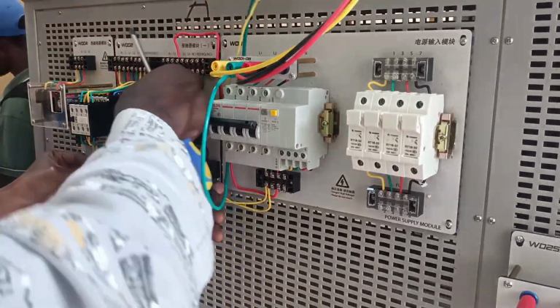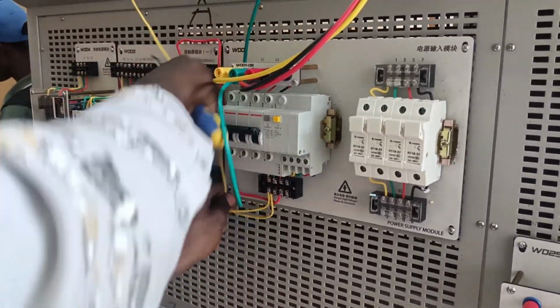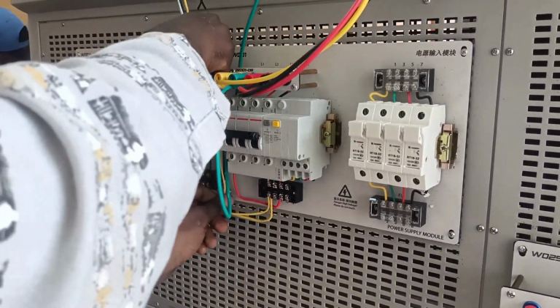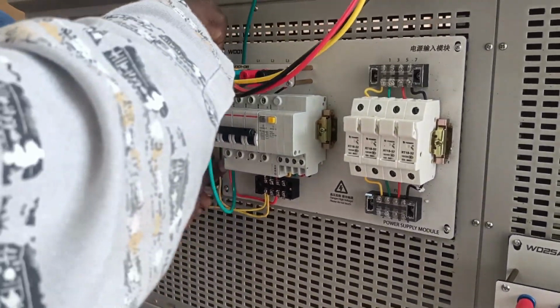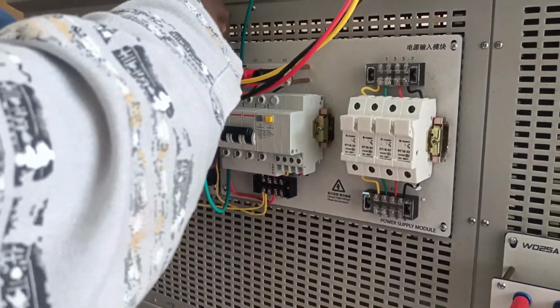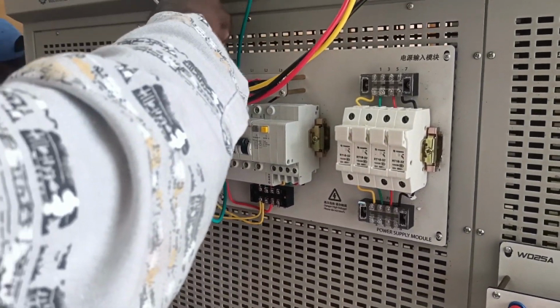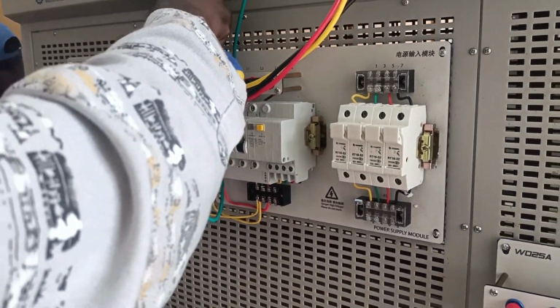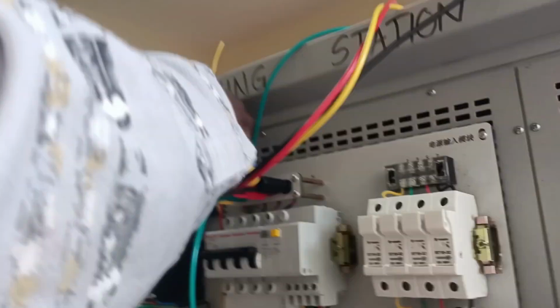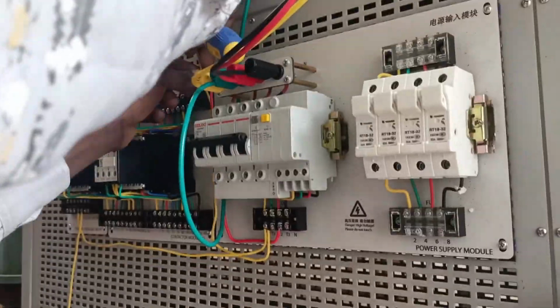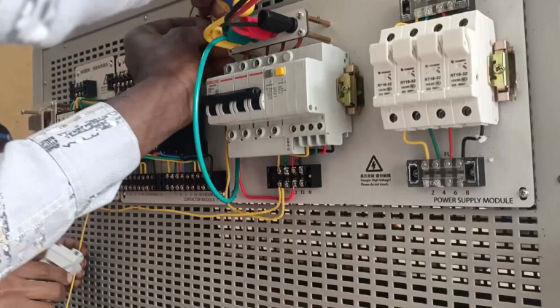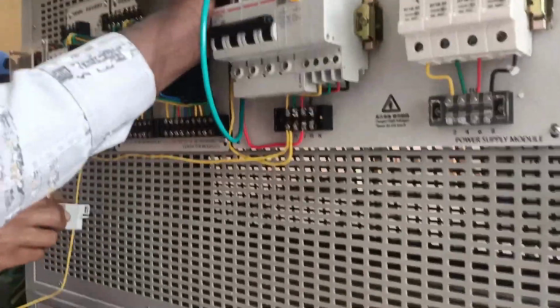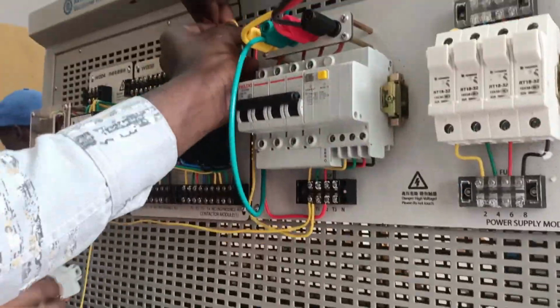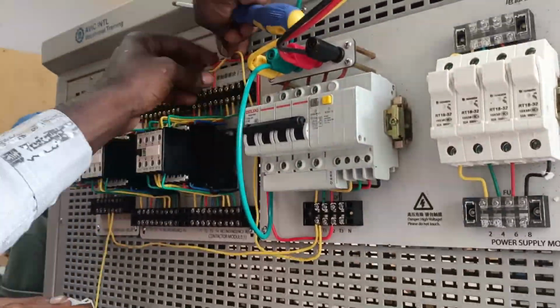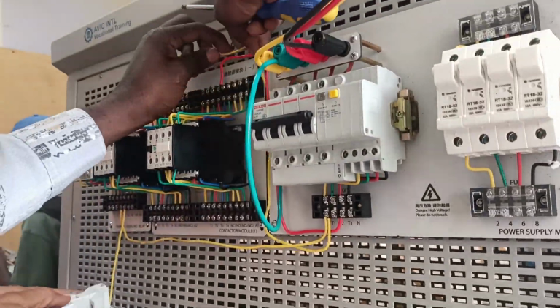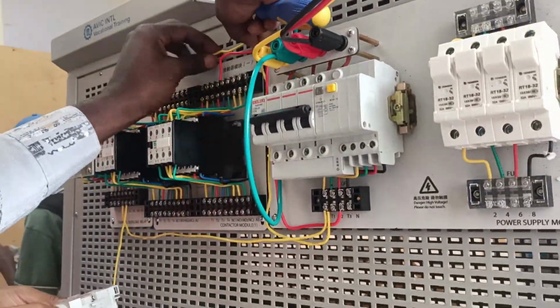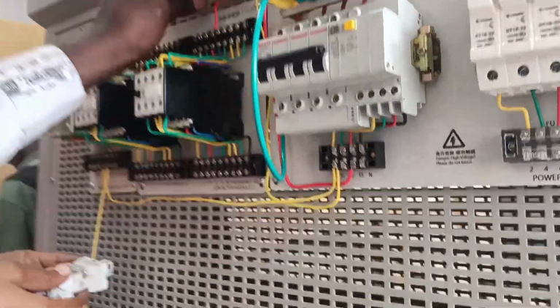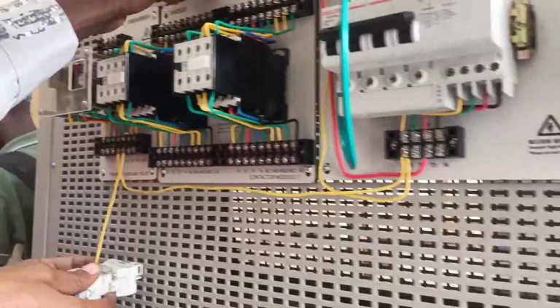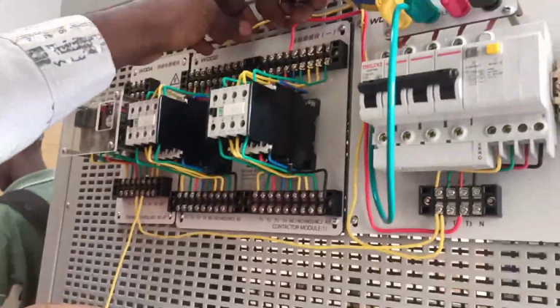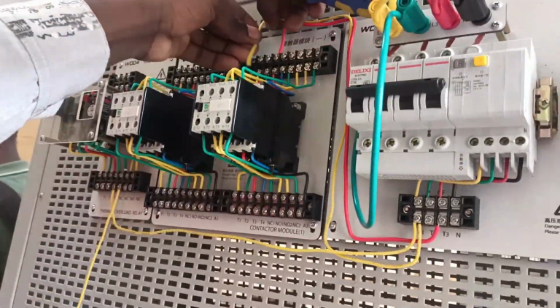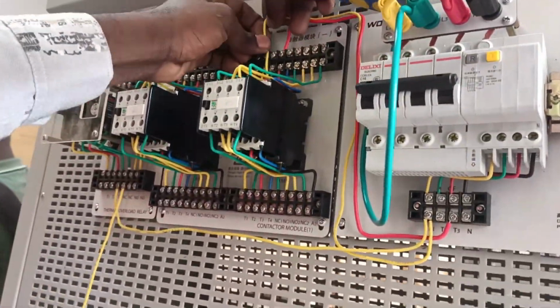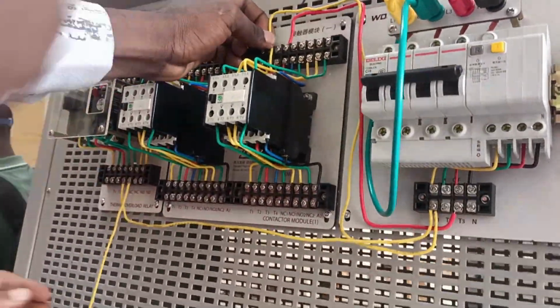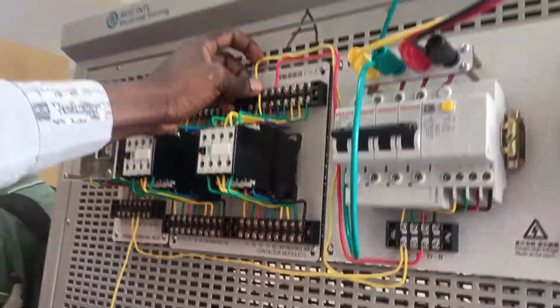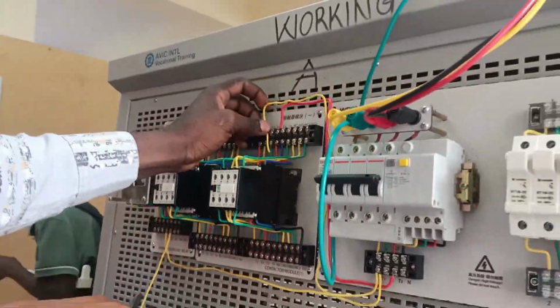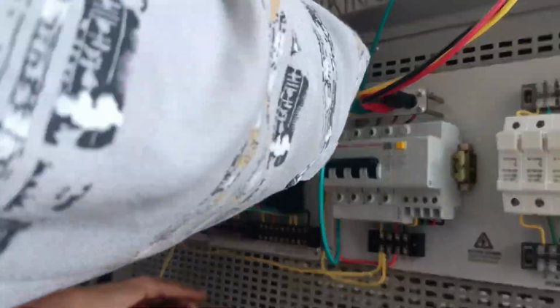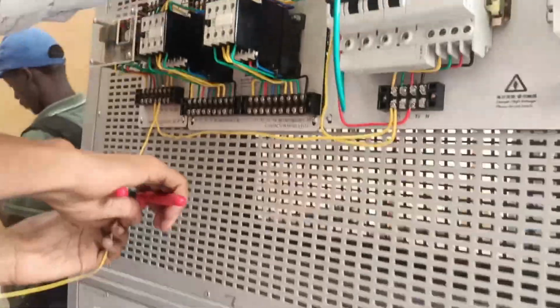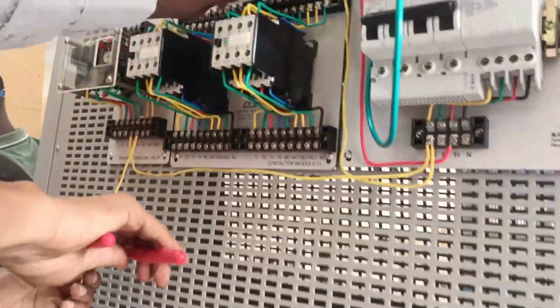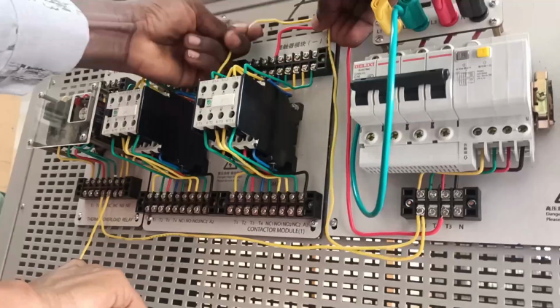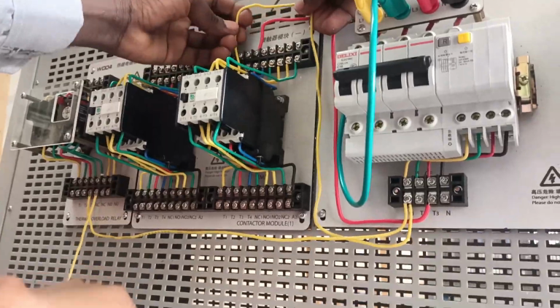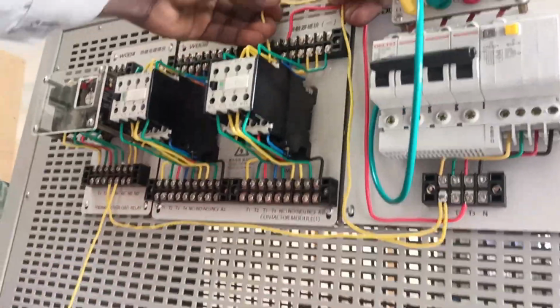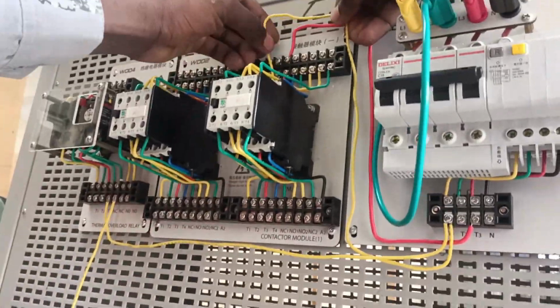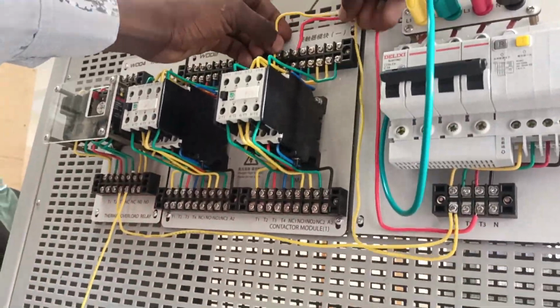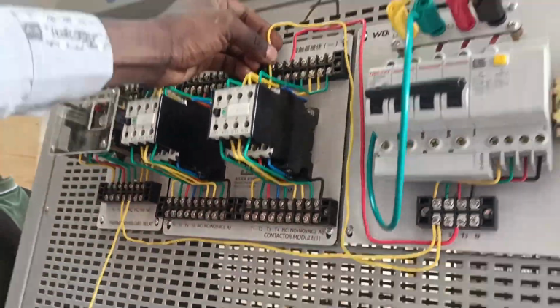Three large cables of different color codes emanate from the distribution board to the circuit breaker, then from the circuit breaker to the first conductor, then from the first conductor to the second conductor — live one, live two, live three respectively.